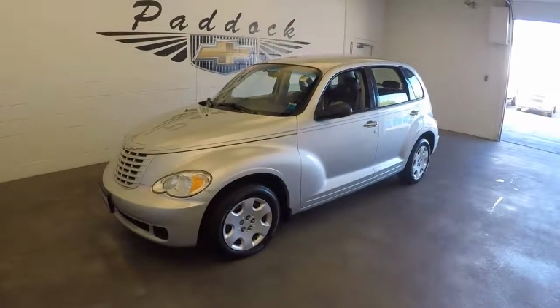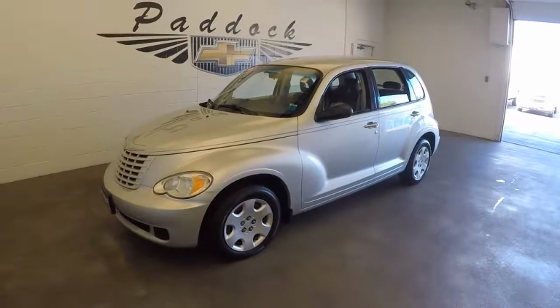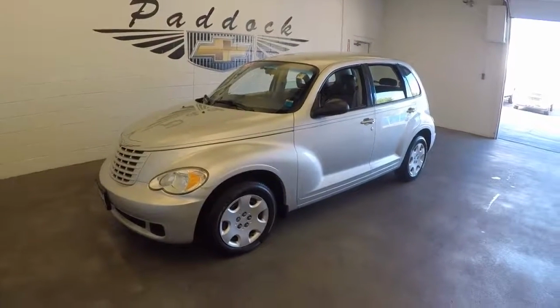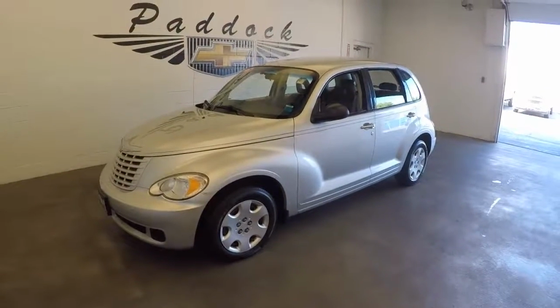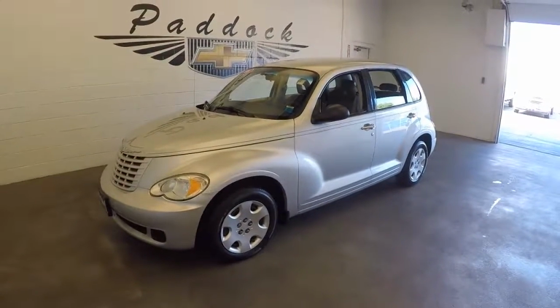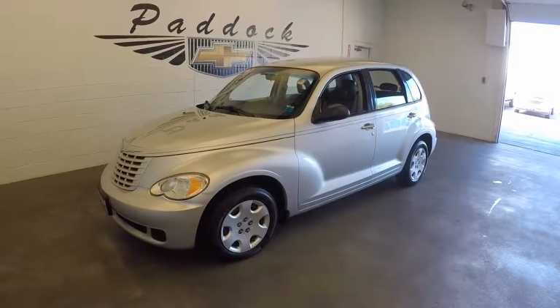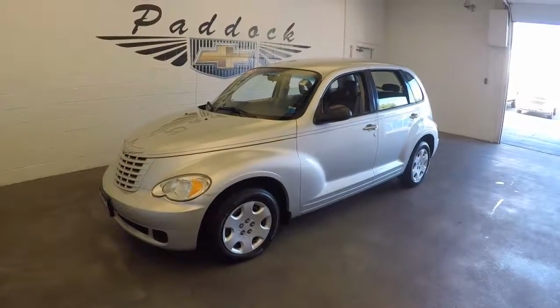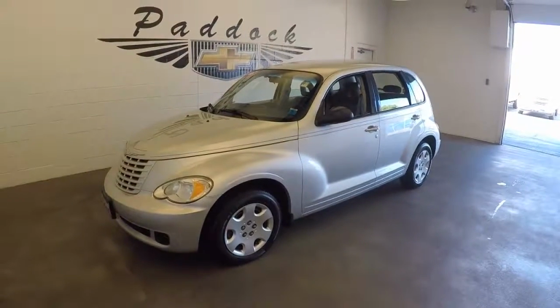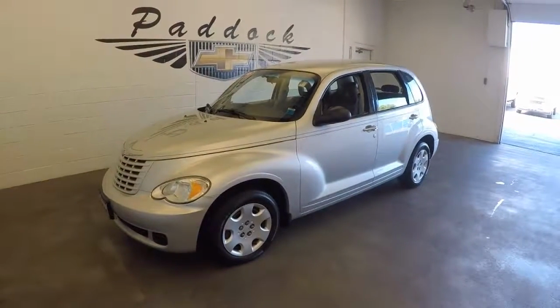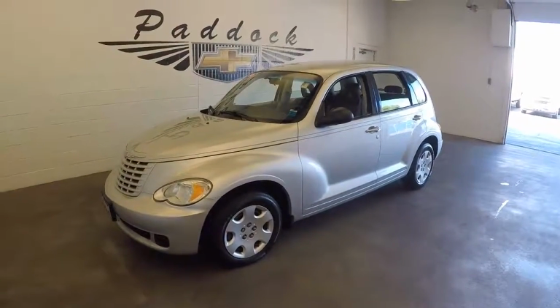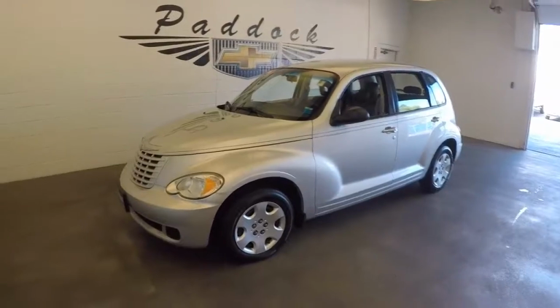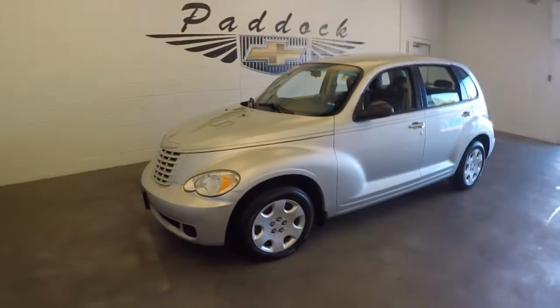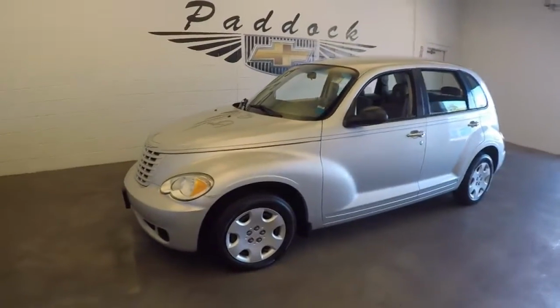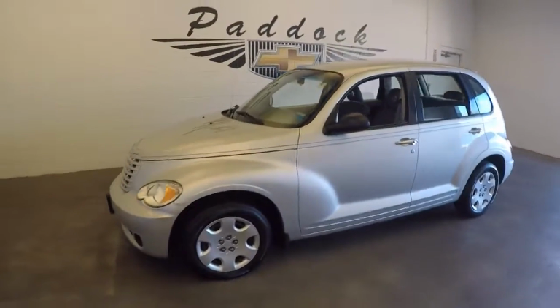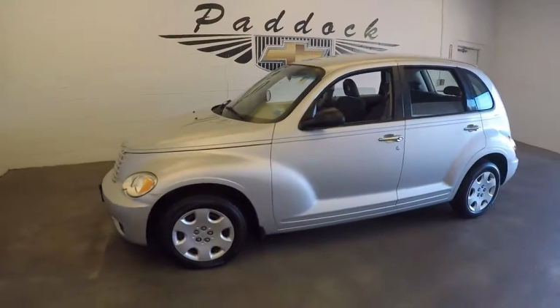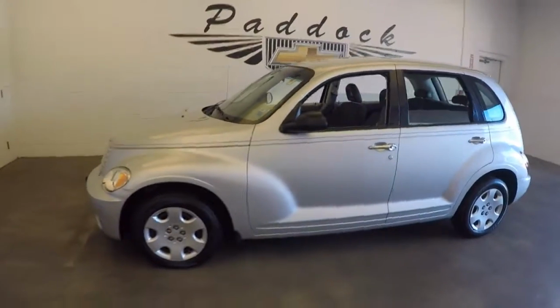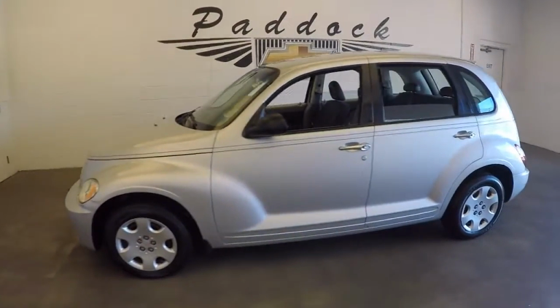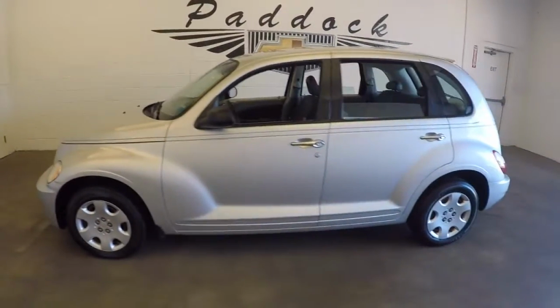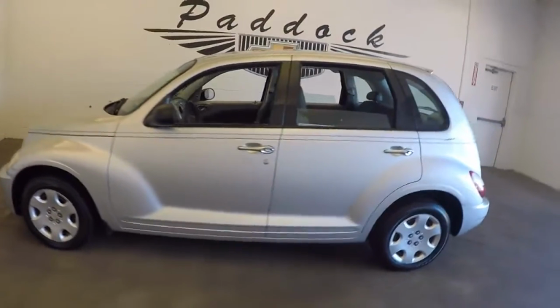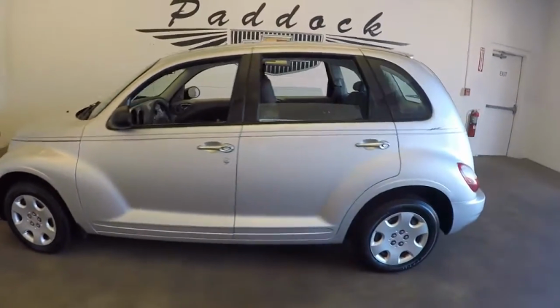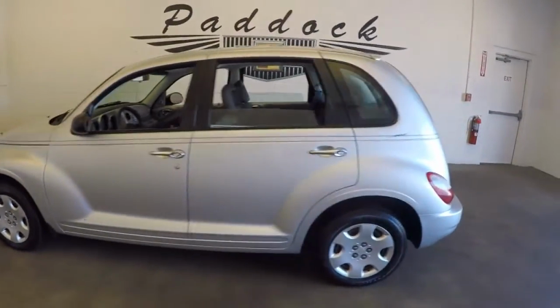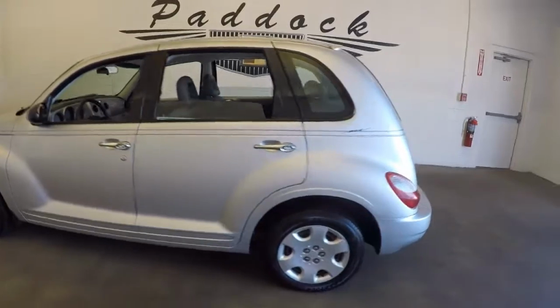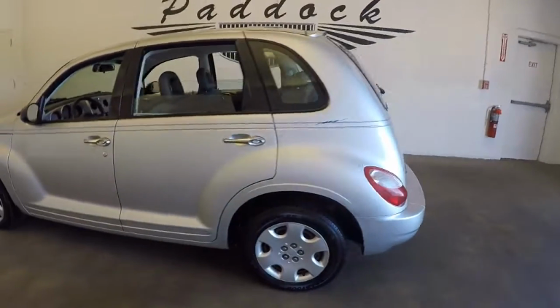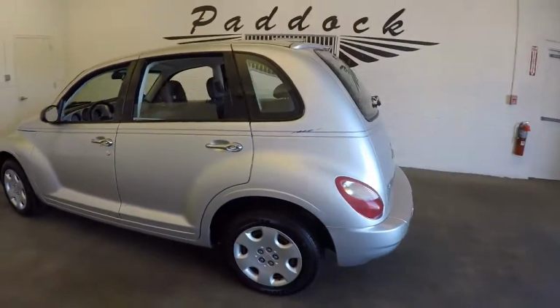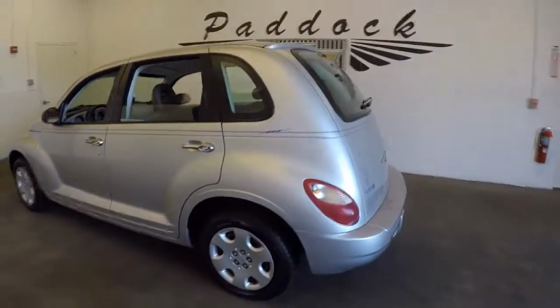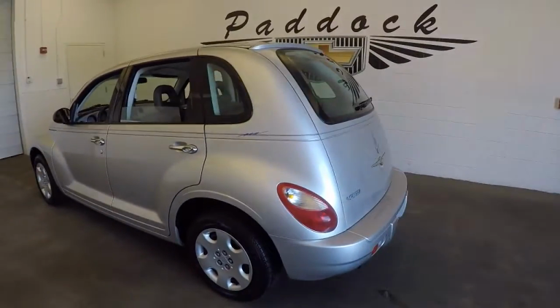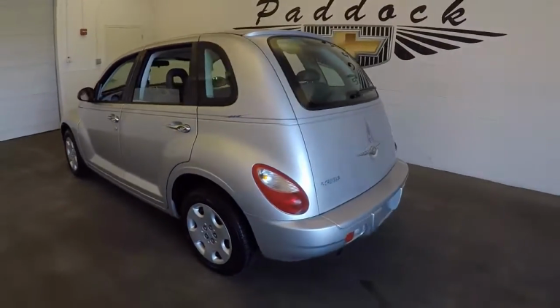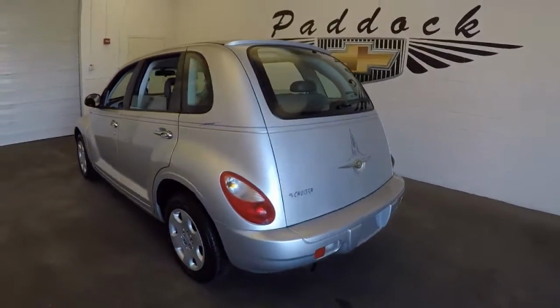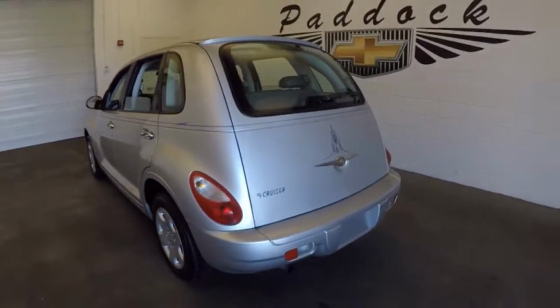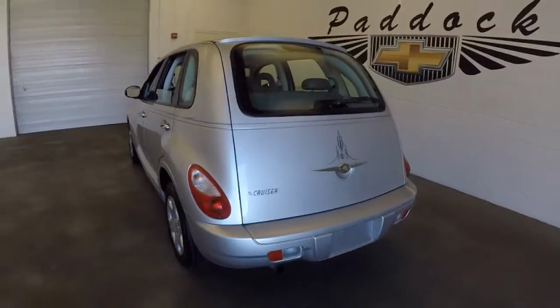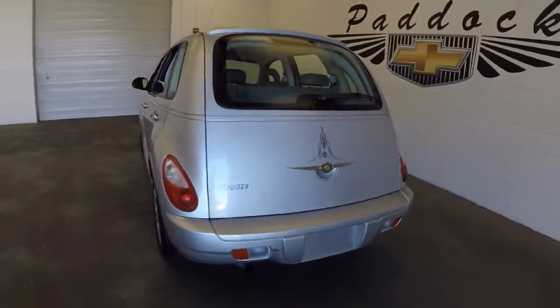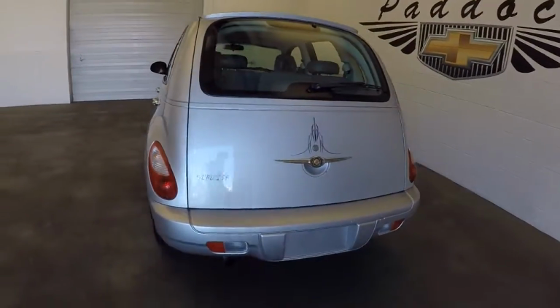2008 Chrysler PT Cruiser, stock number 61636B. This is a 2008 Chrysler PT Cruiser — a nice silver with purple and black pin striping.